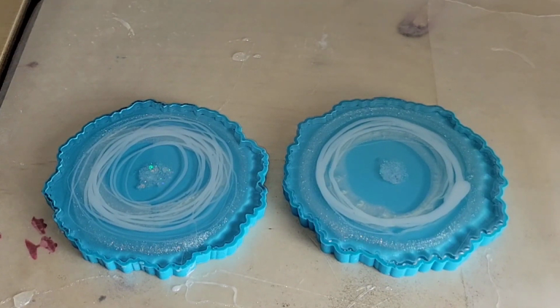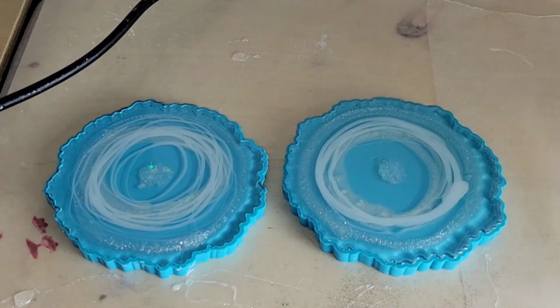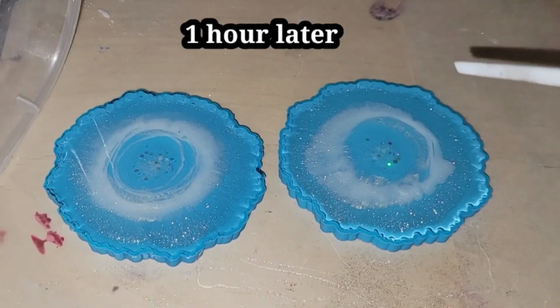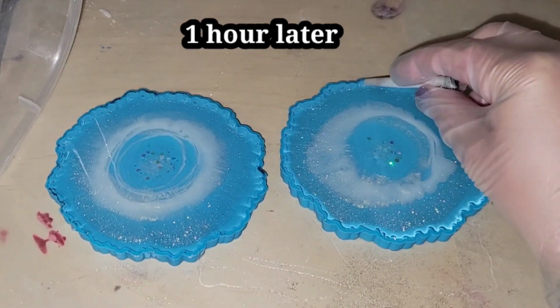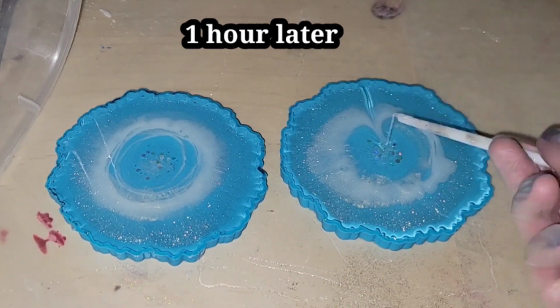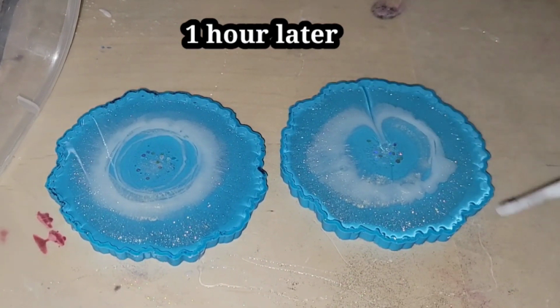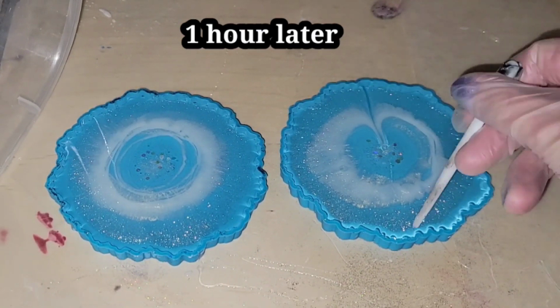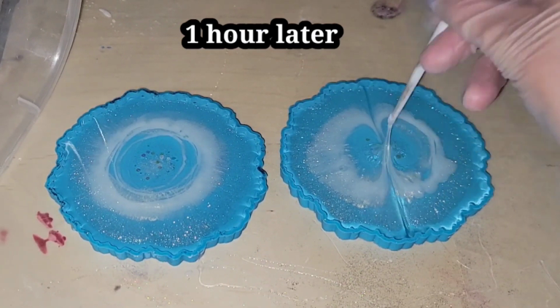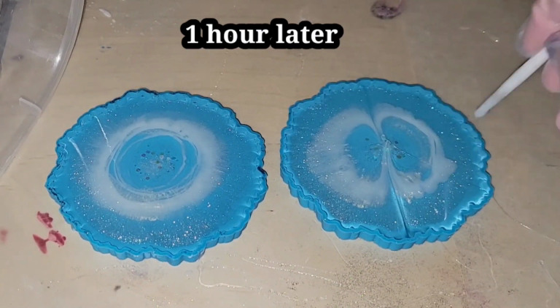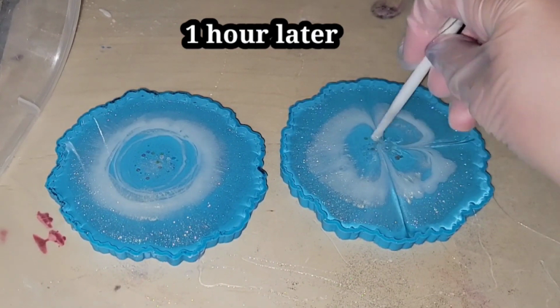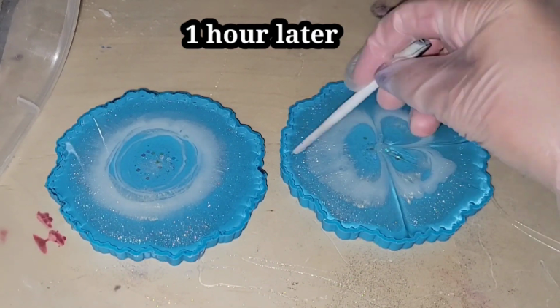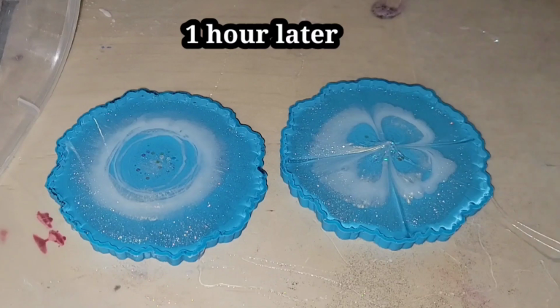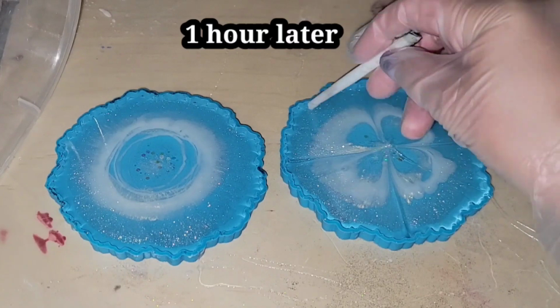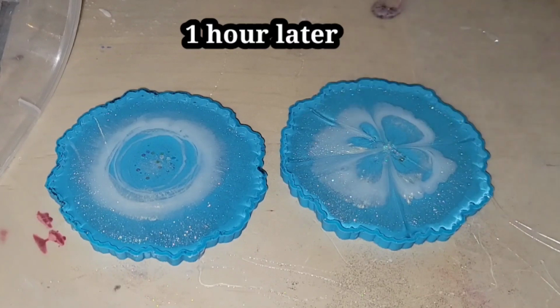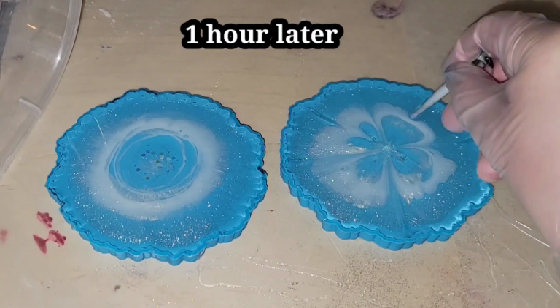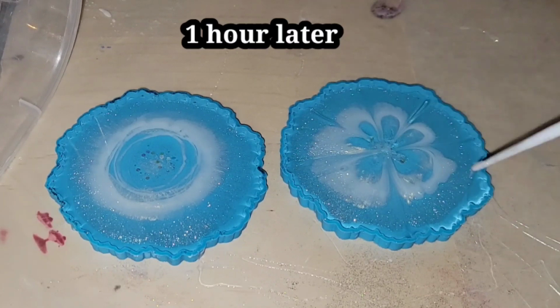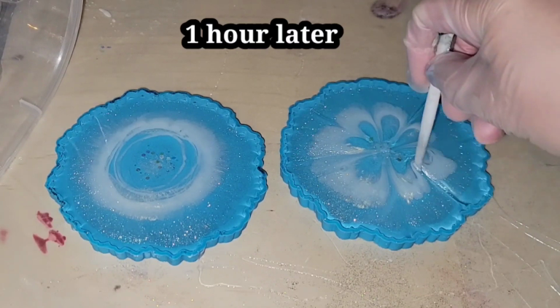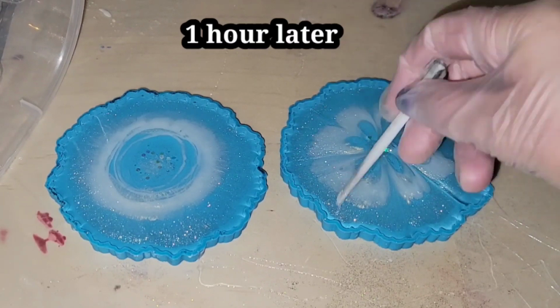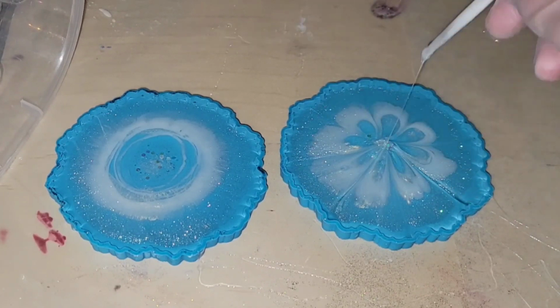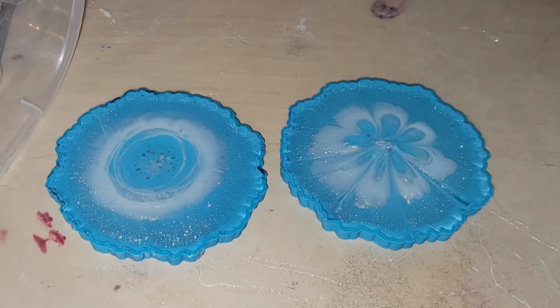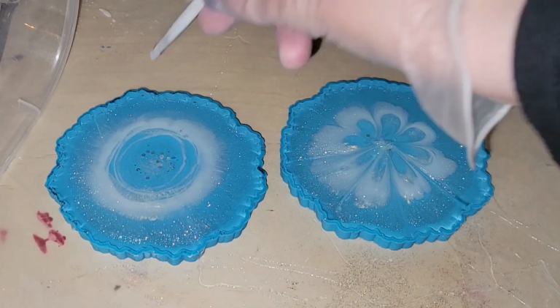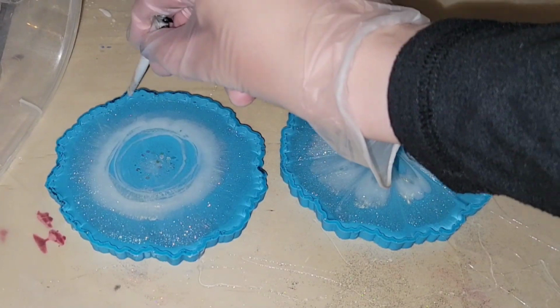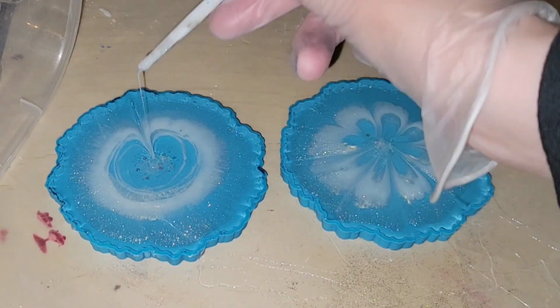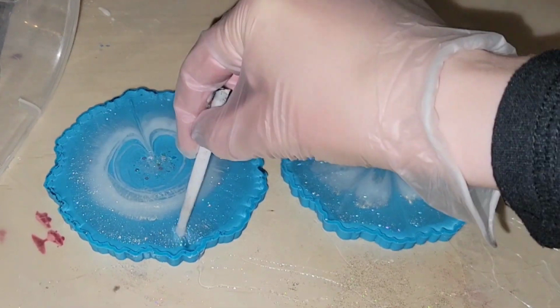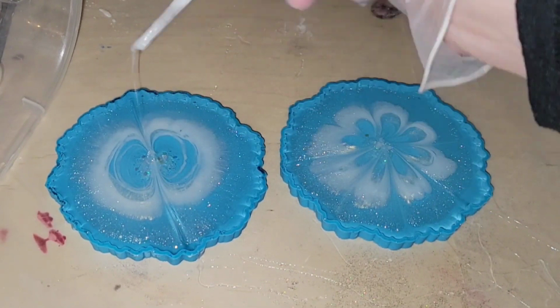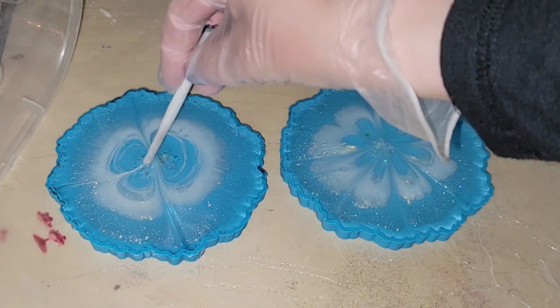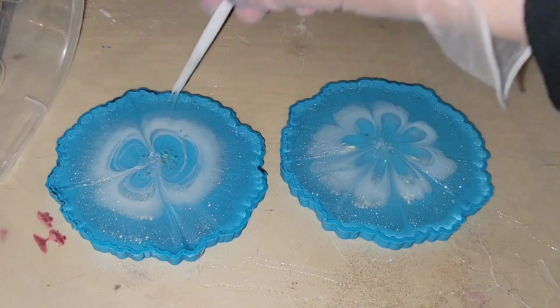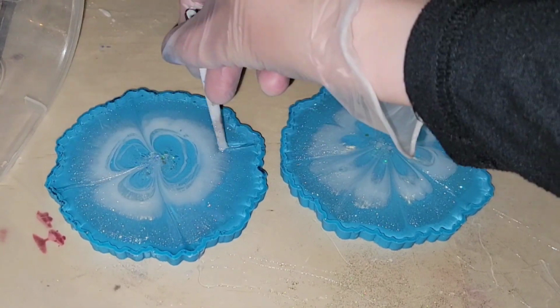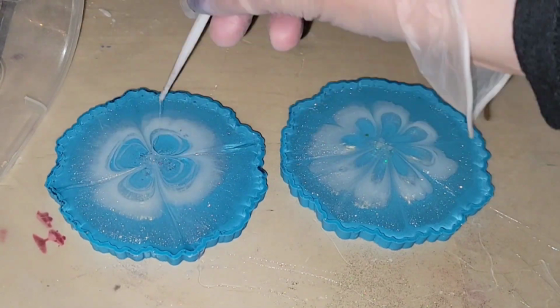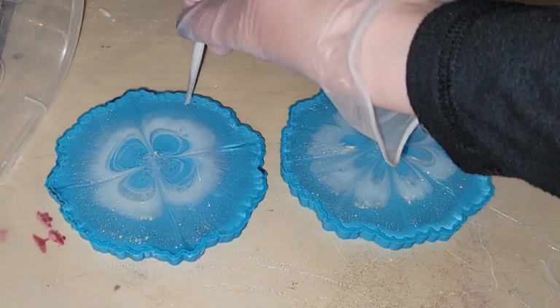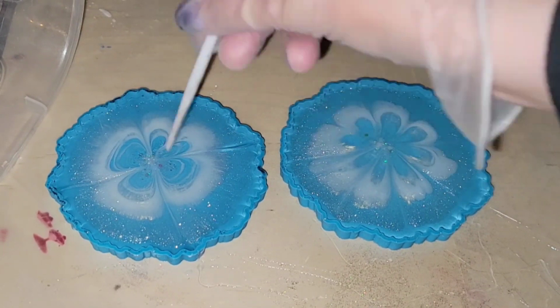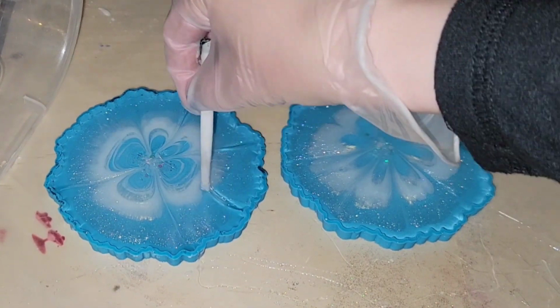I'm going in with a silicone mixing tool. When I do this I think about the face of a clock — so I do 12 o'clock, 6 o'clock, 3 o'clock, 9 o'clock, and split the difference in between those petals. And that's it — just leave it and you will have some beautiful flower resin coasters.